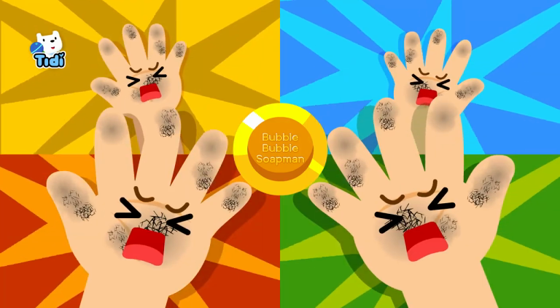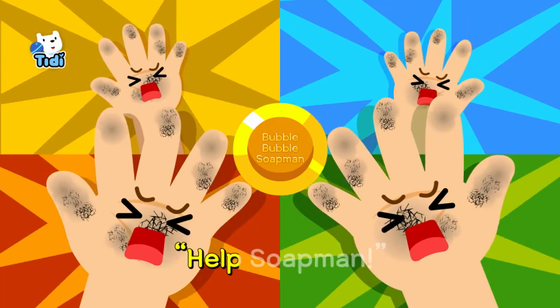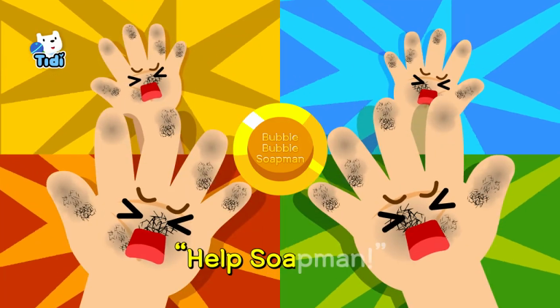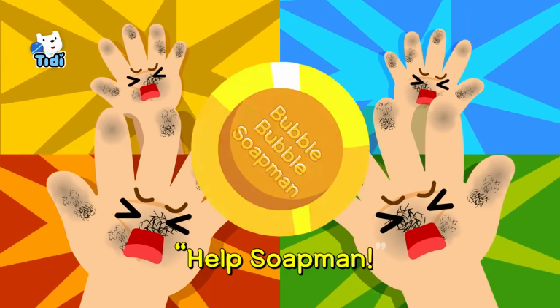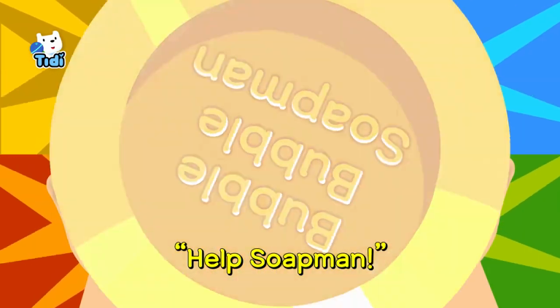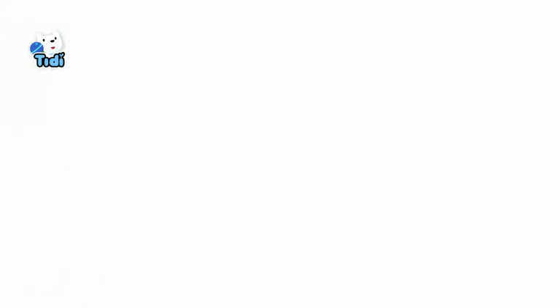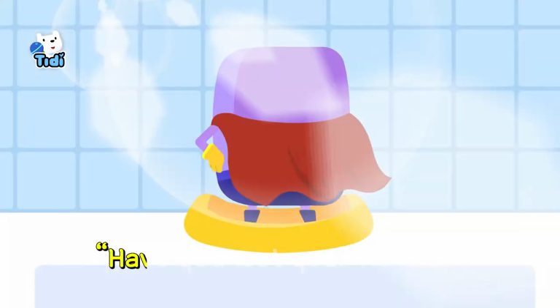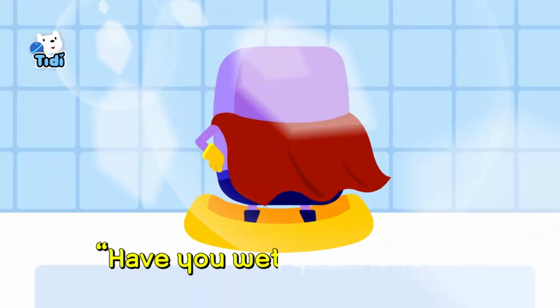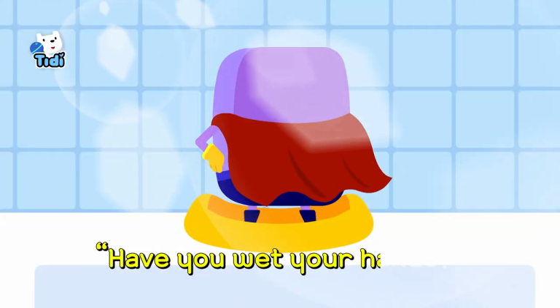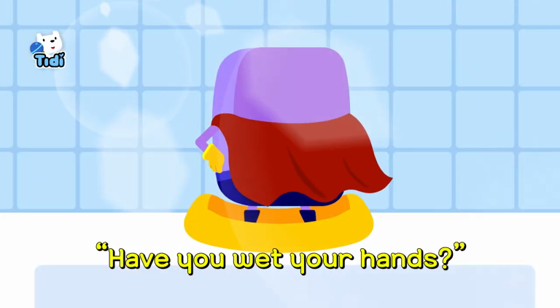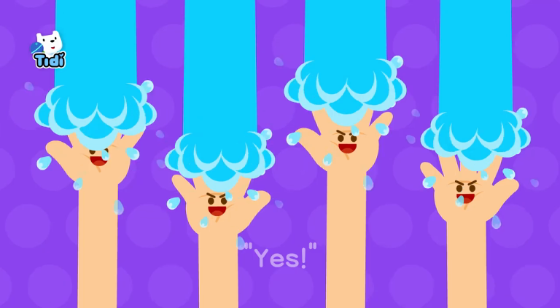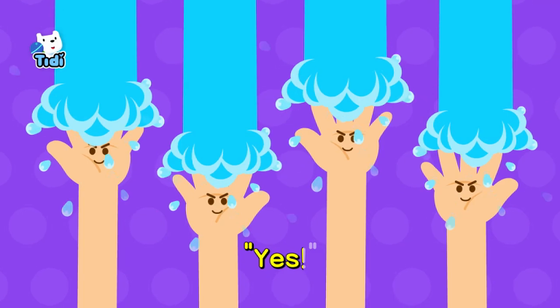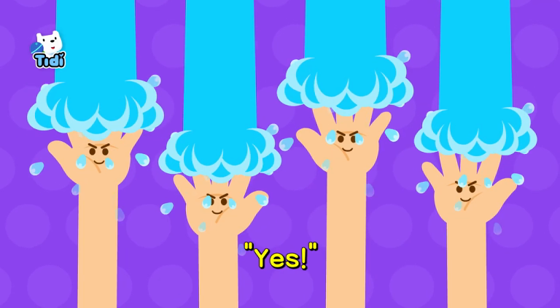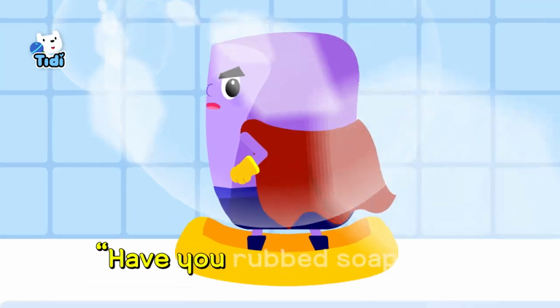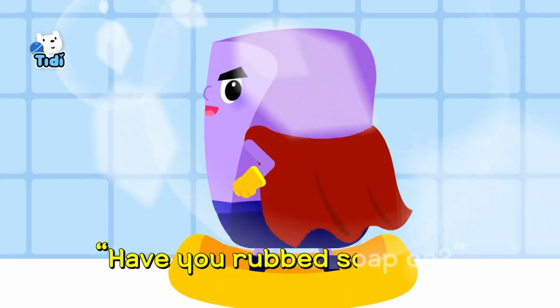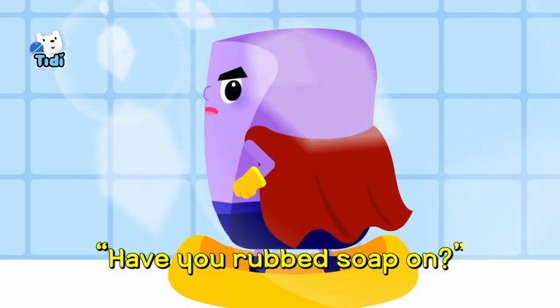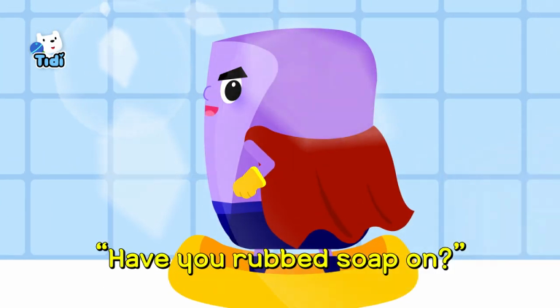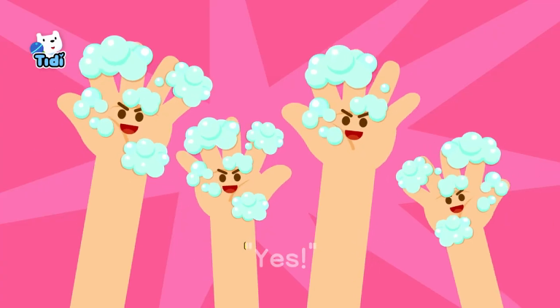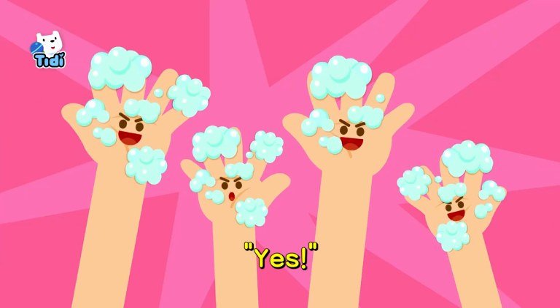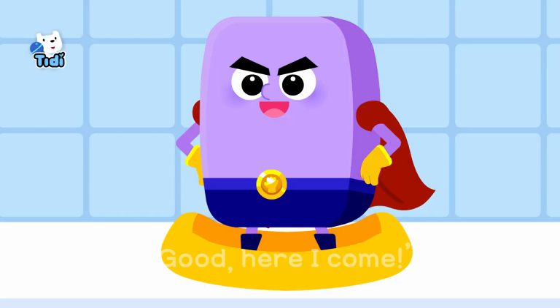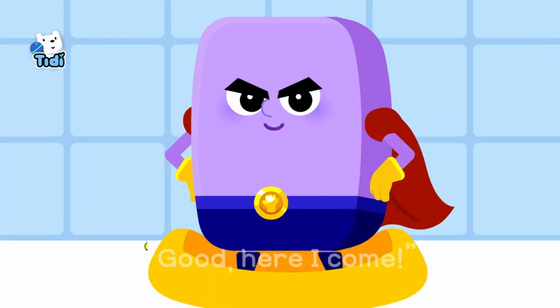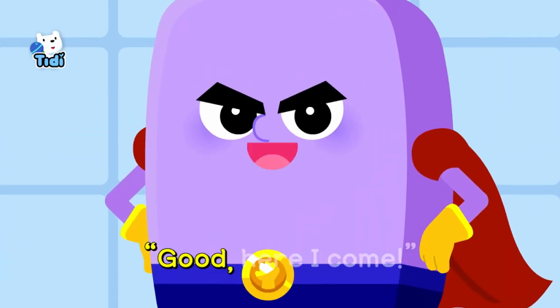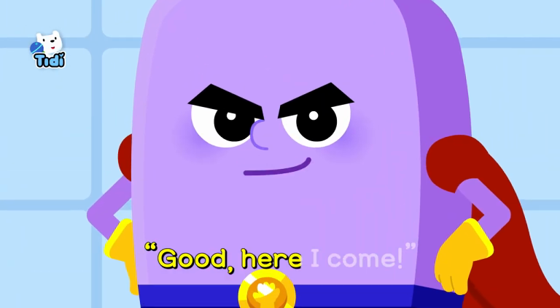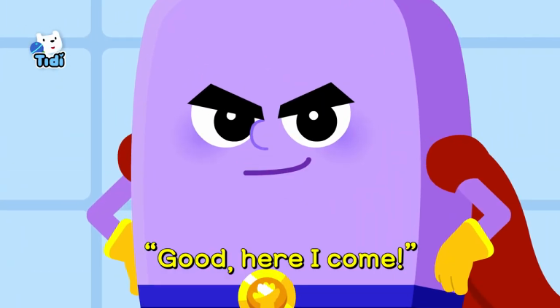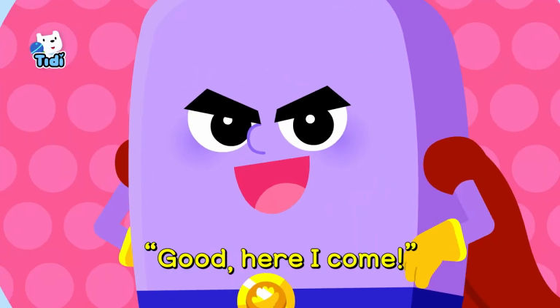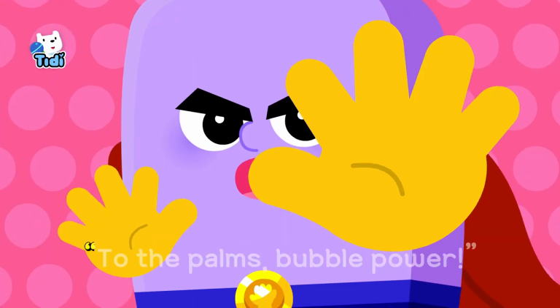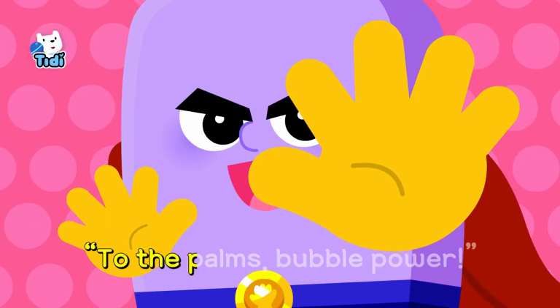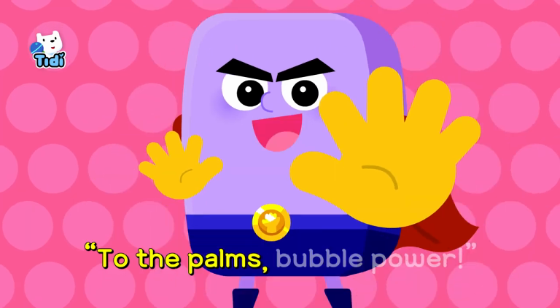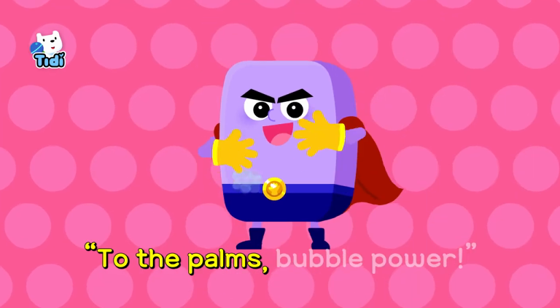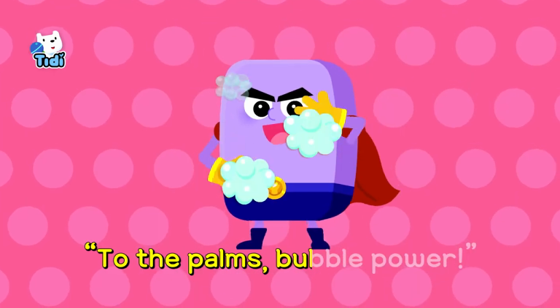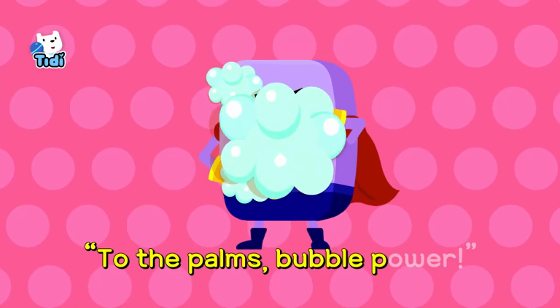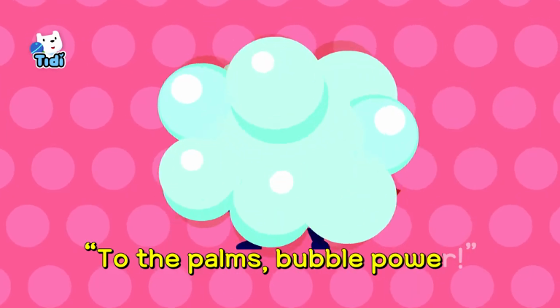Help, Soap Man! Have you wet your hands? Yes! Have you rubbed soap on? Yes! Good! Here I come! To the palms! Bubble Power!